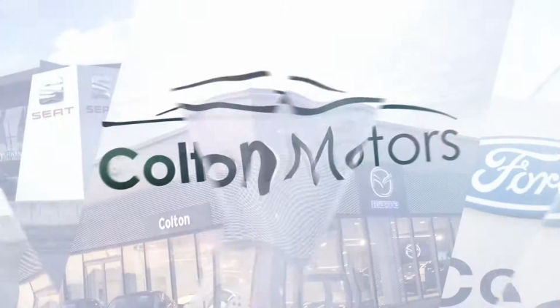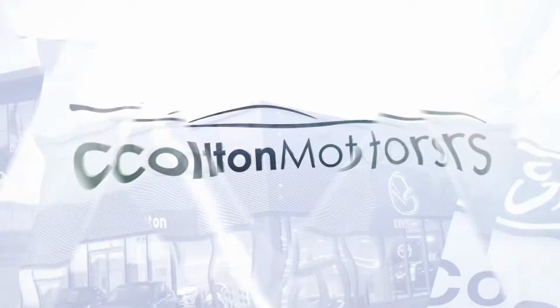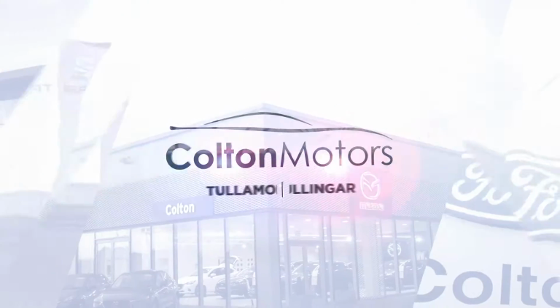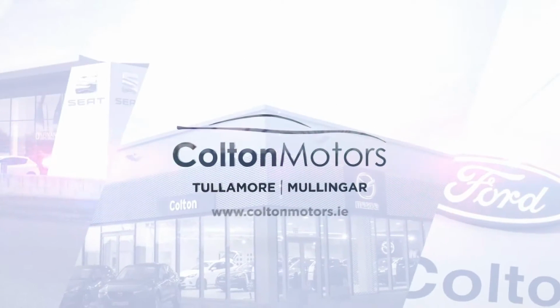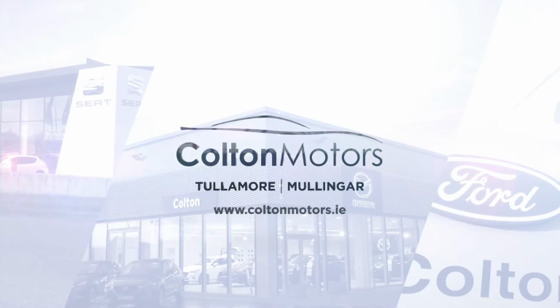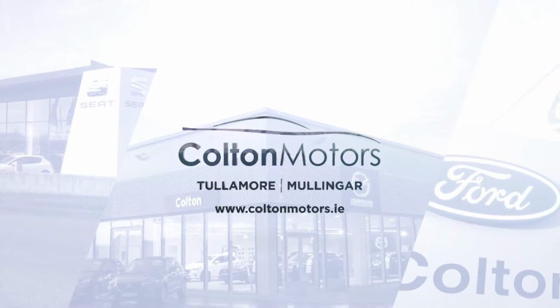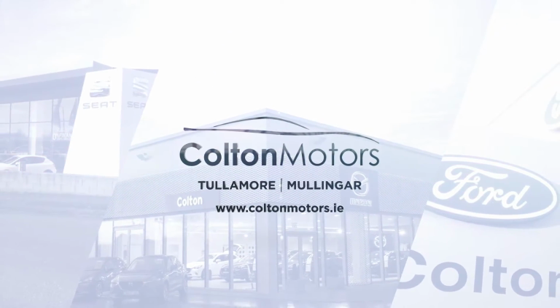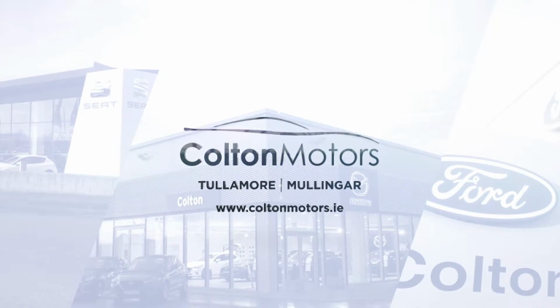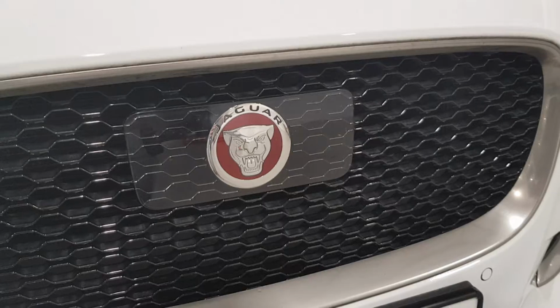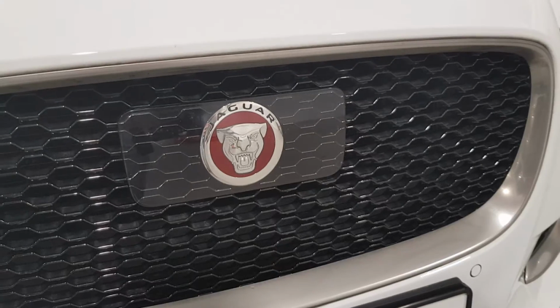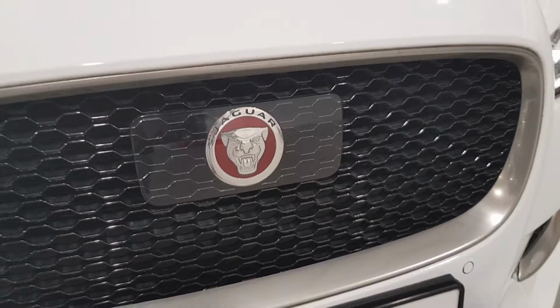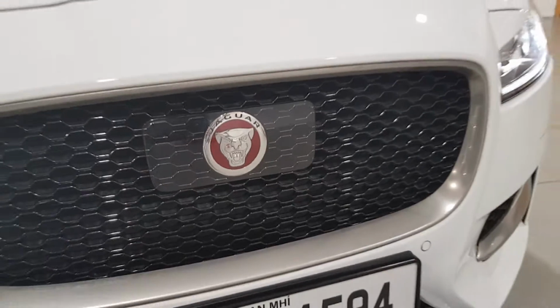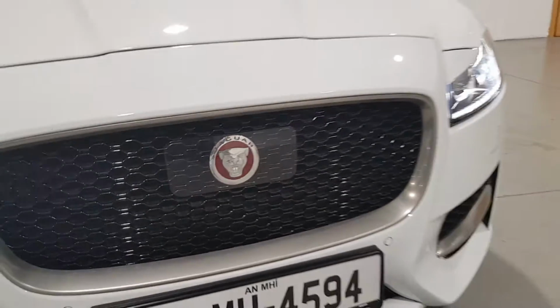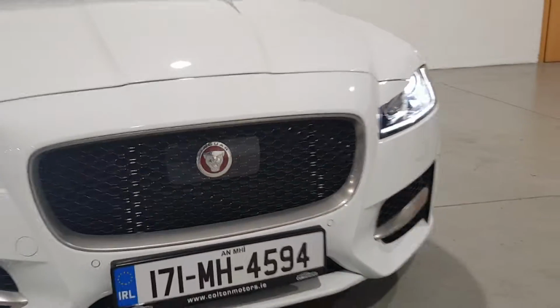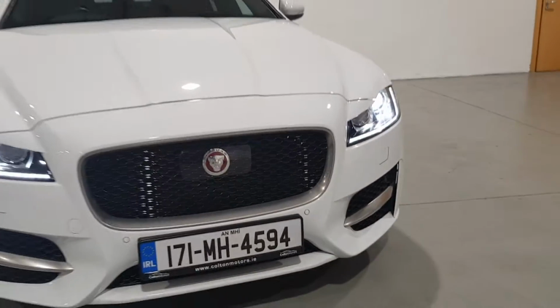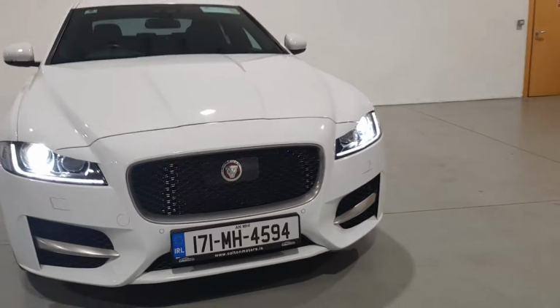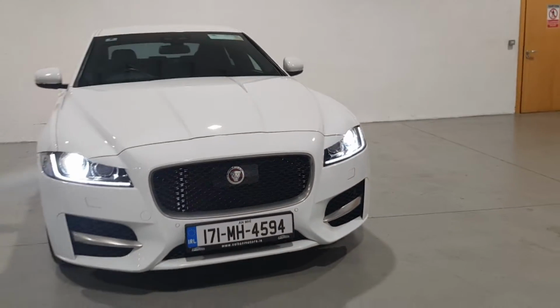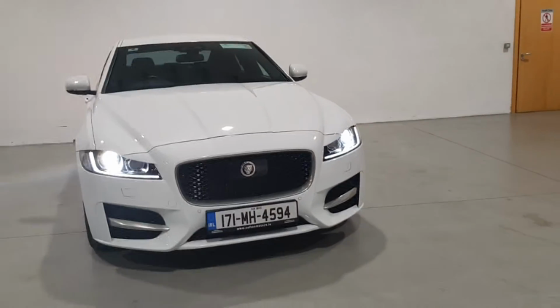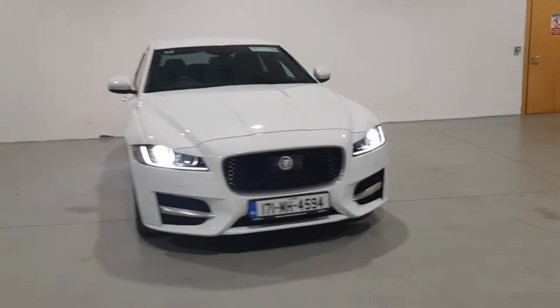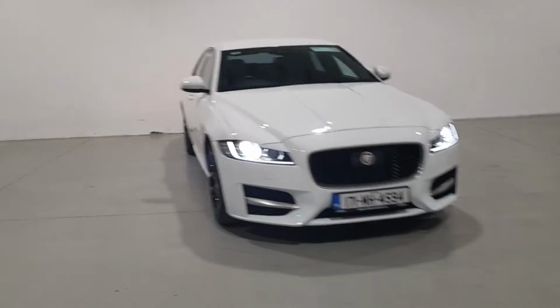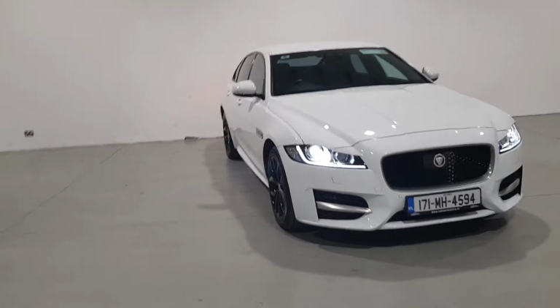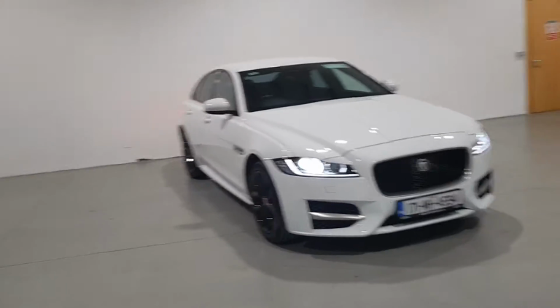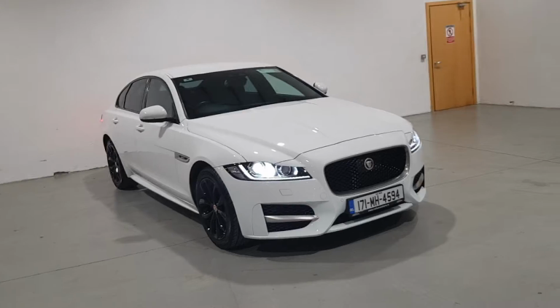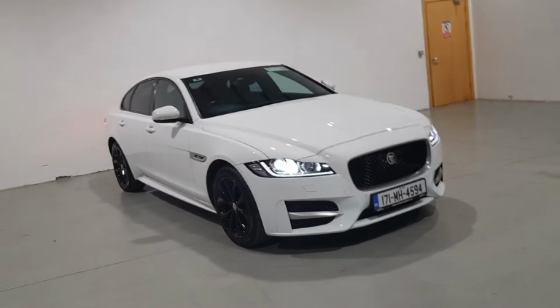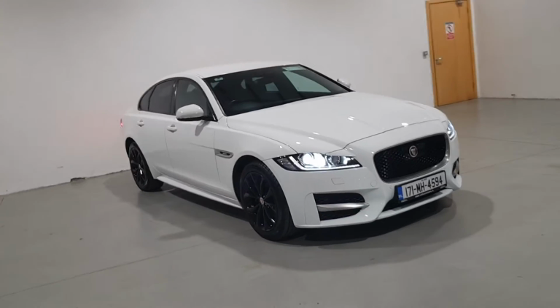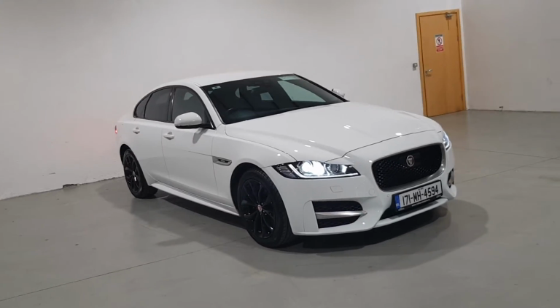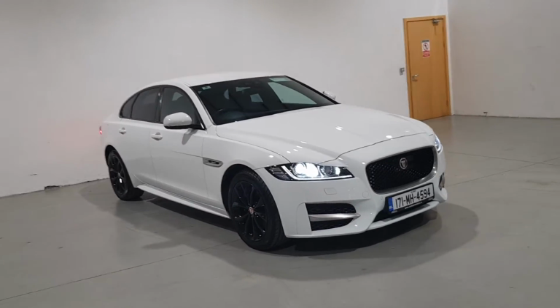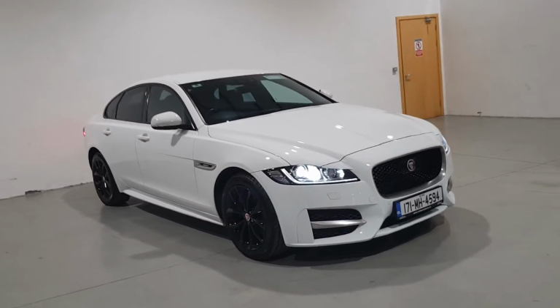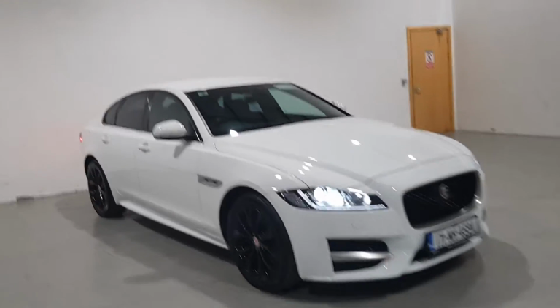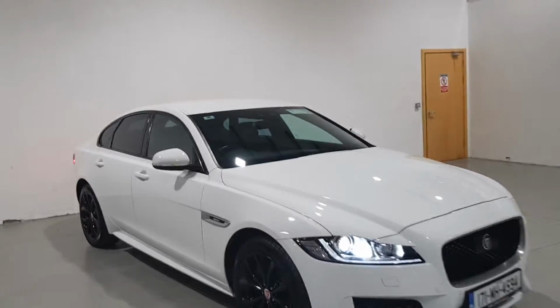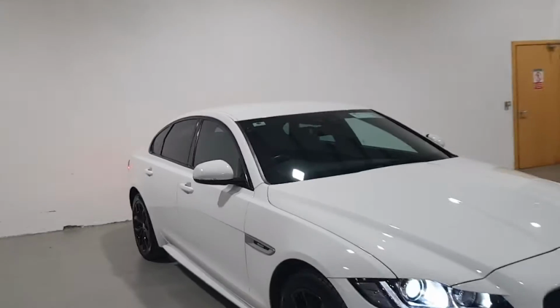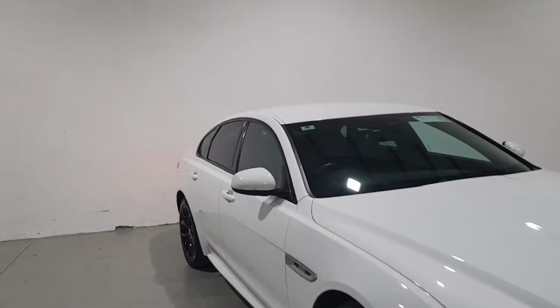Hello and welcome to Colton Motors Online Showroom. We offer a fully online experience. Just contact us and we can send you a personalised video to view in the comfort of your own home, giving you the complete confidence in the vehicle pre-purchase.